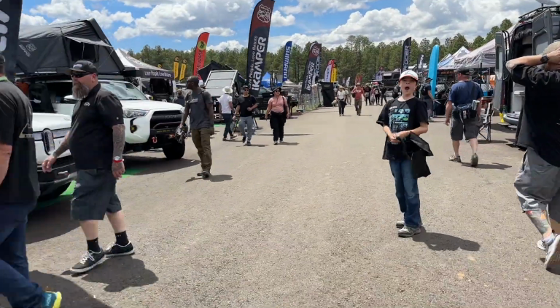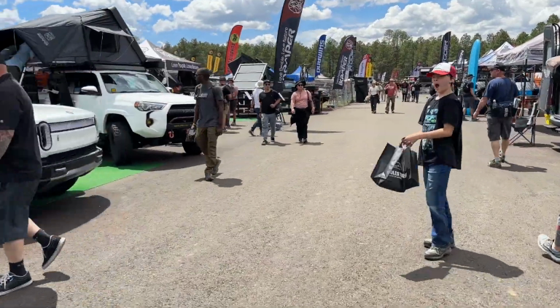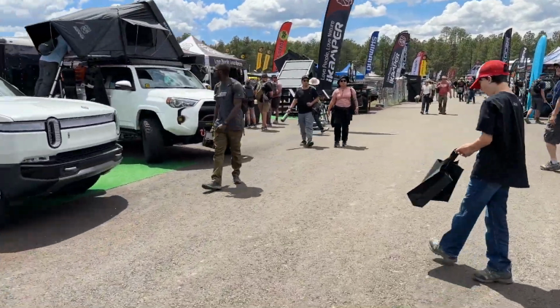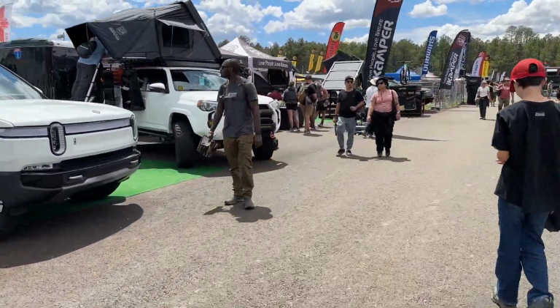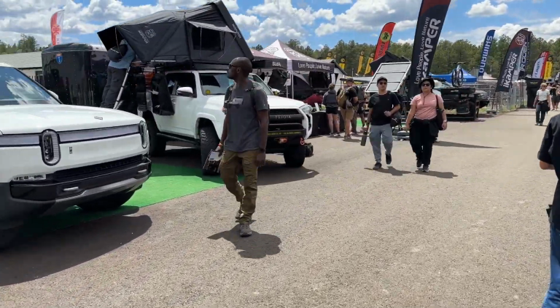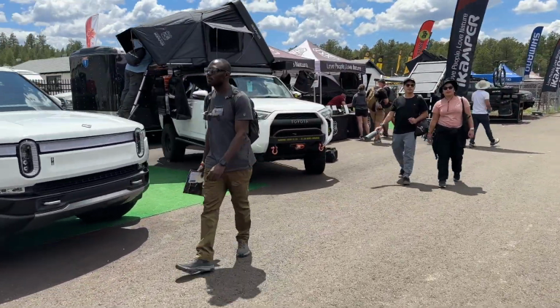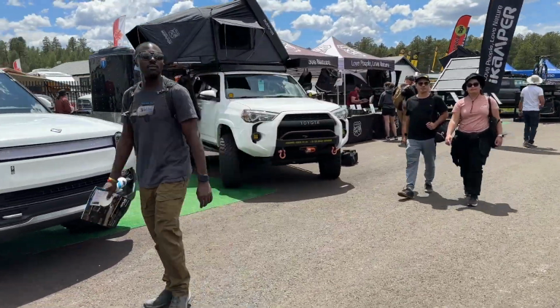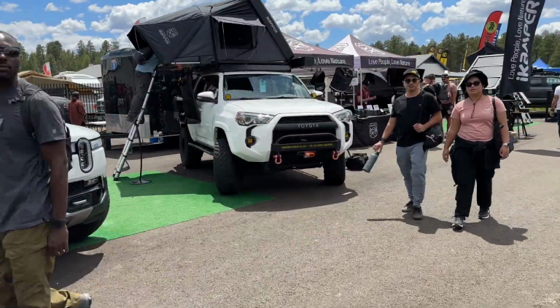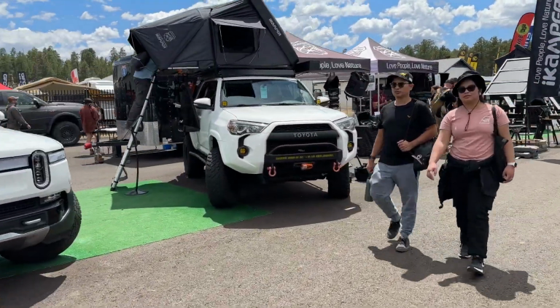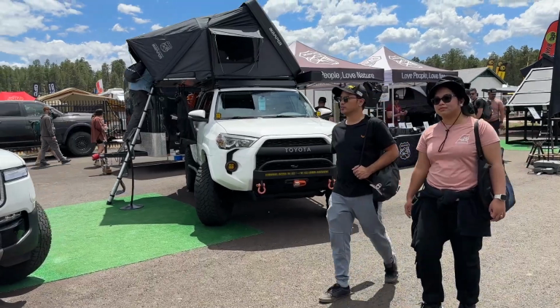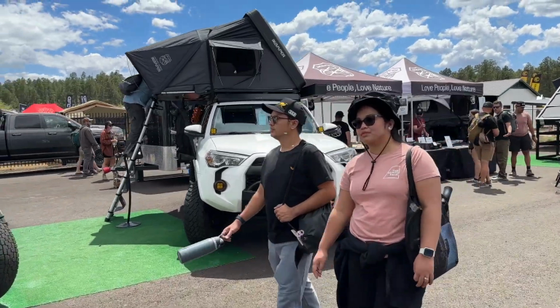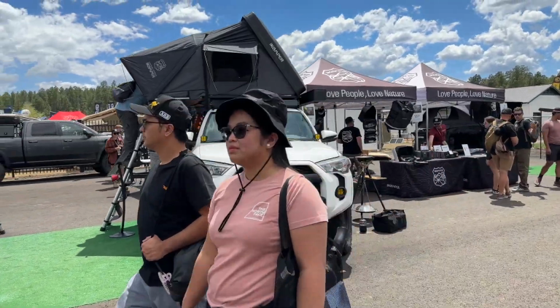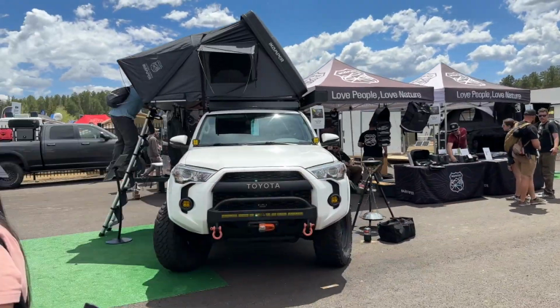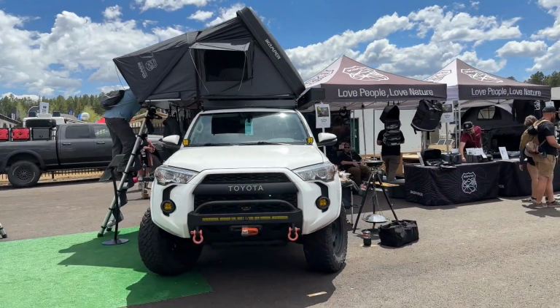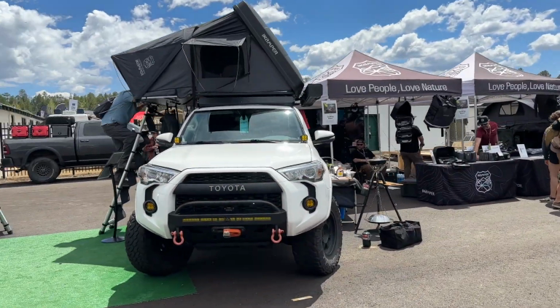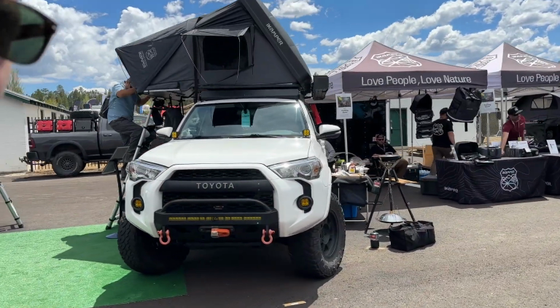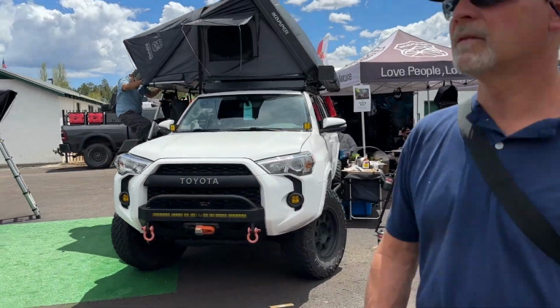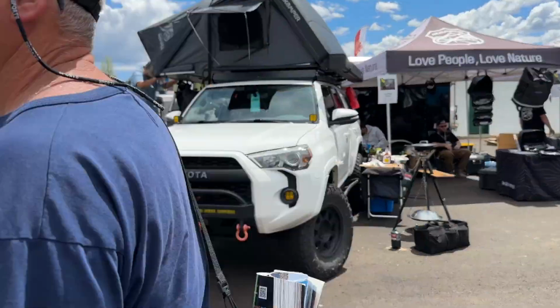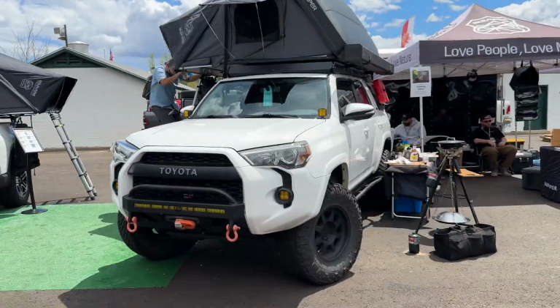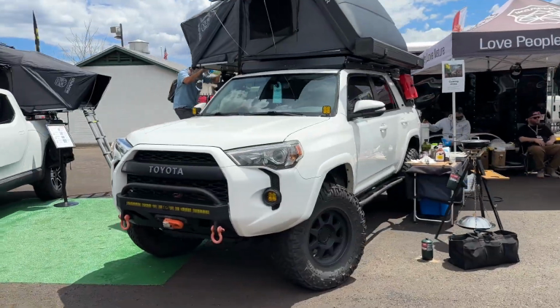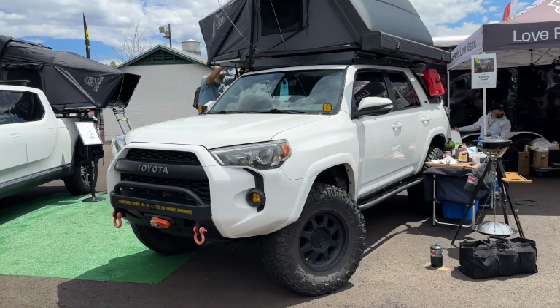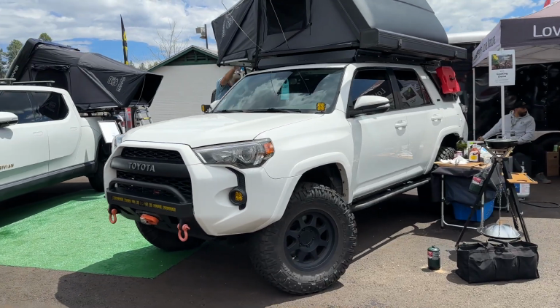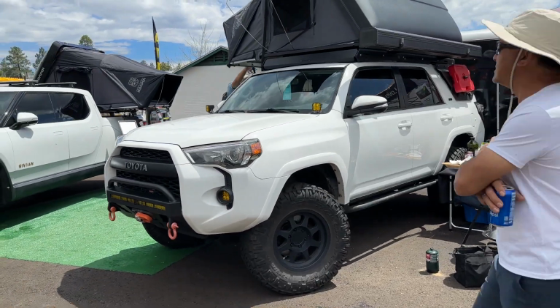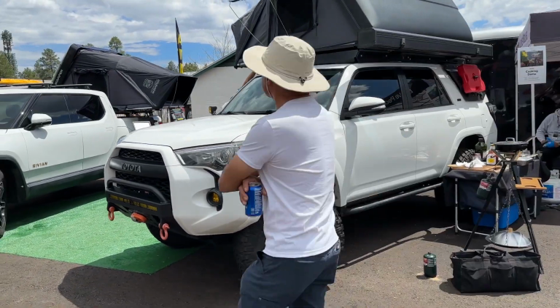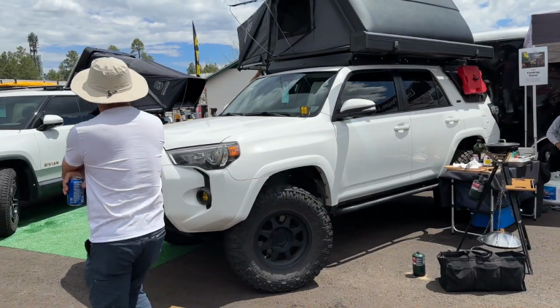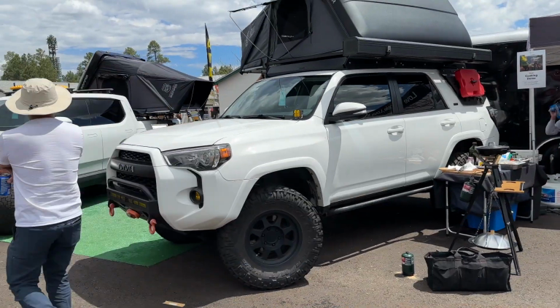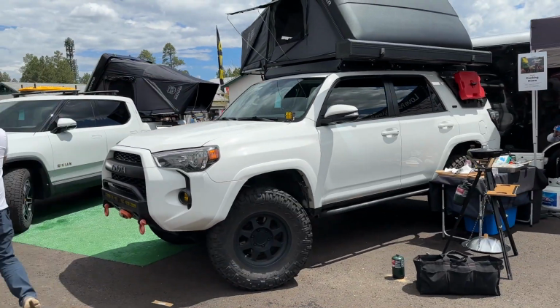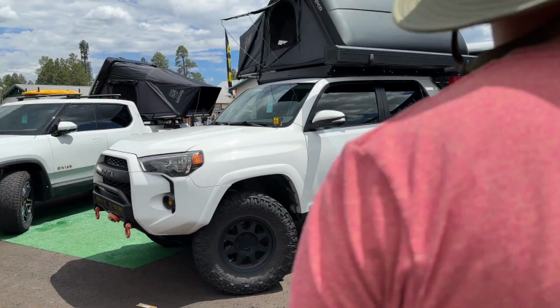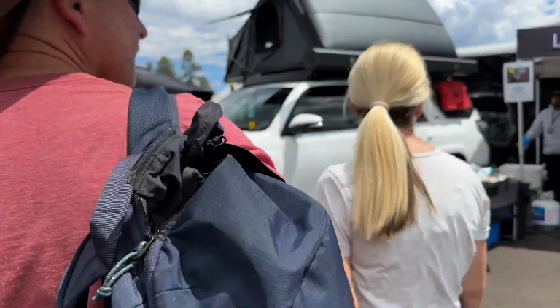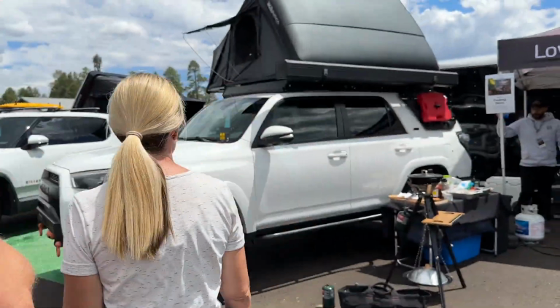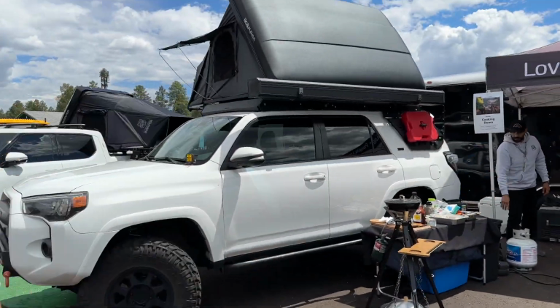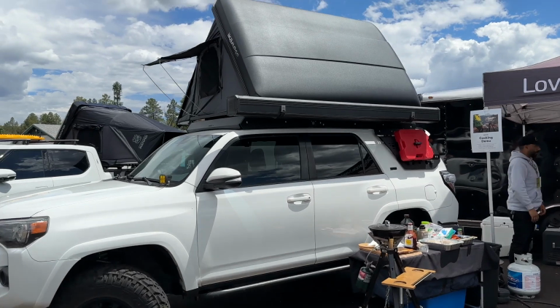Looks like we got the number one with cheese — just a classic white fifth gen. A little low pro, a little Baja, and some black method wheels, some sliders, rooftop tent. Good stuff.